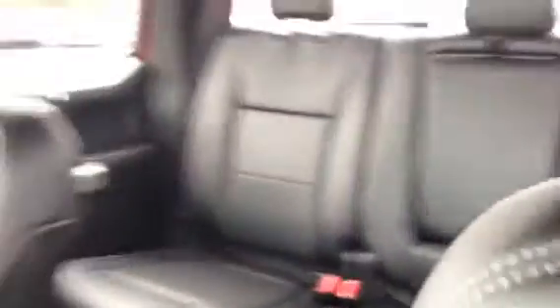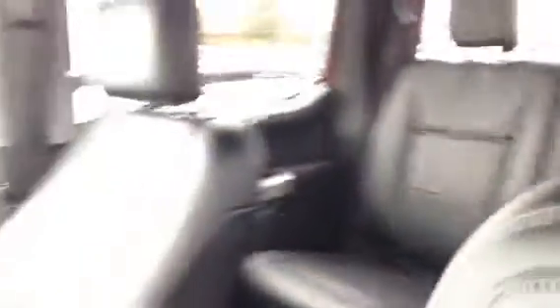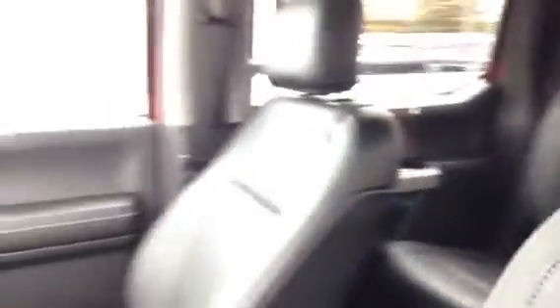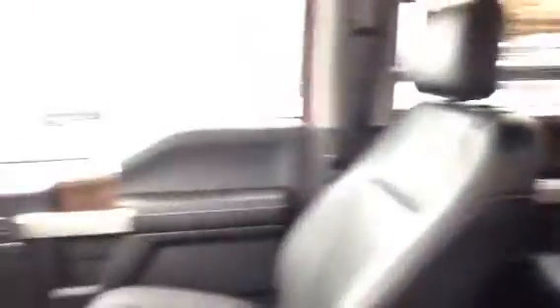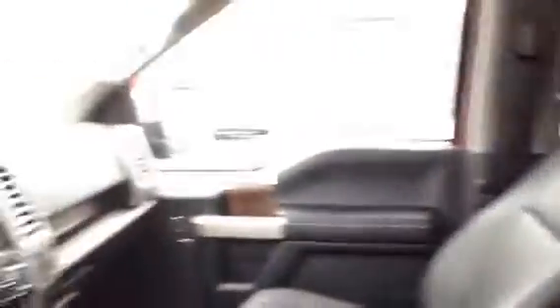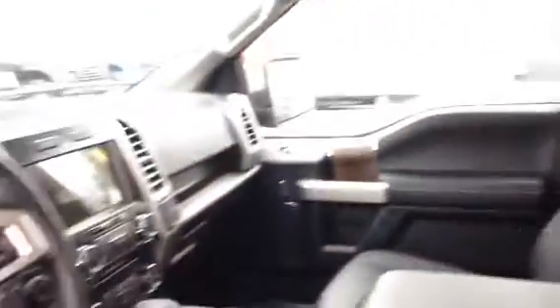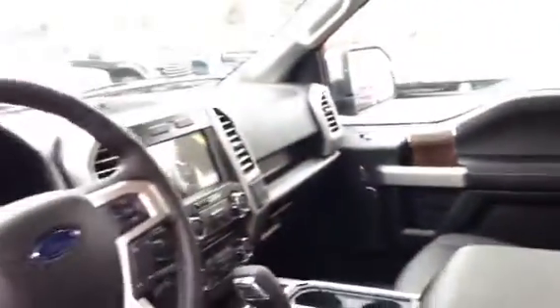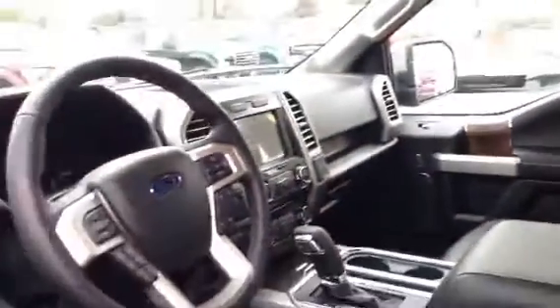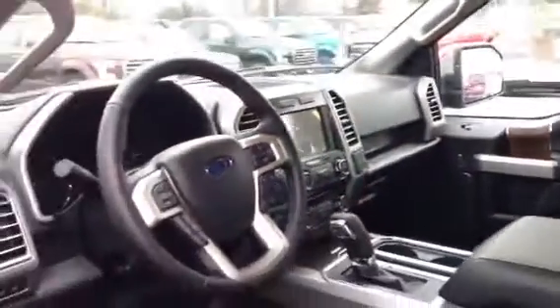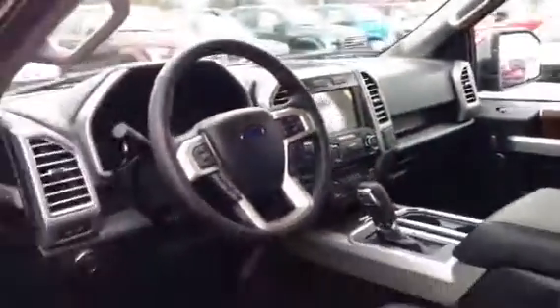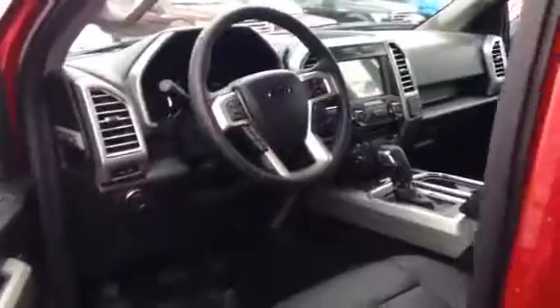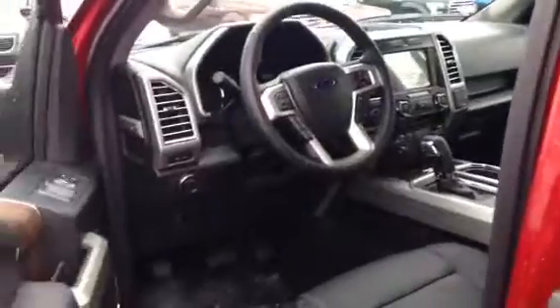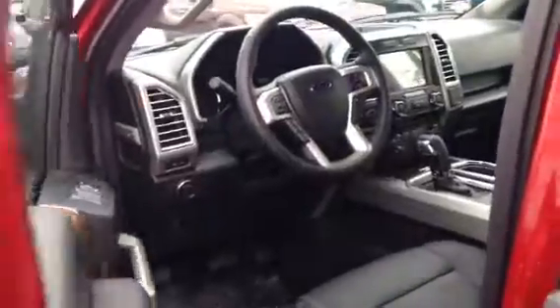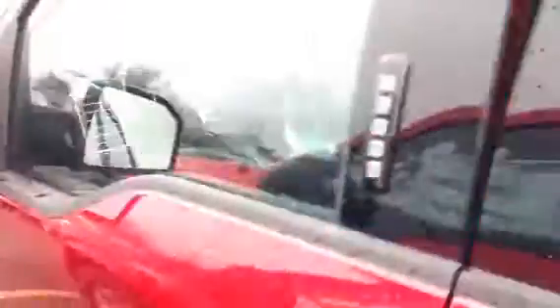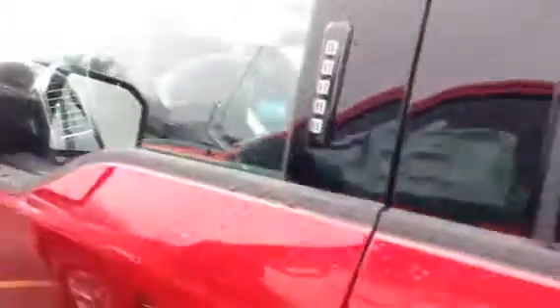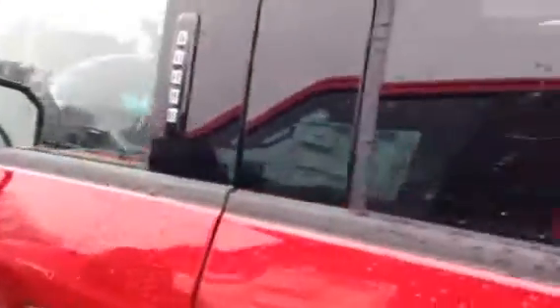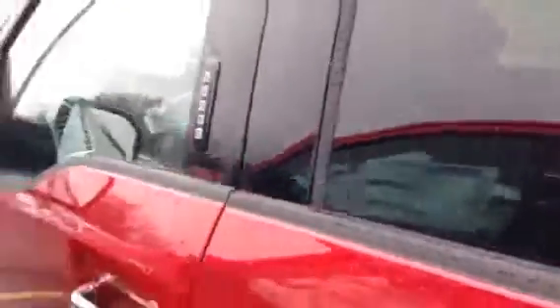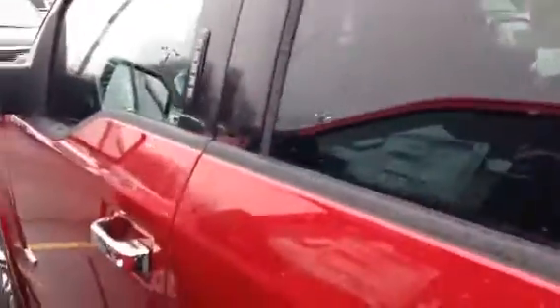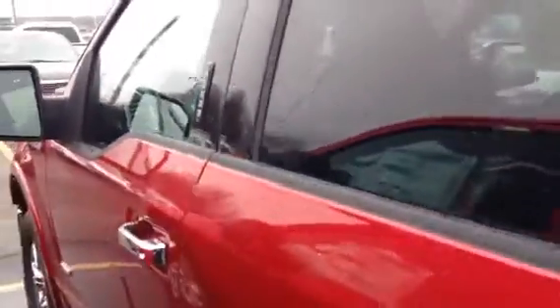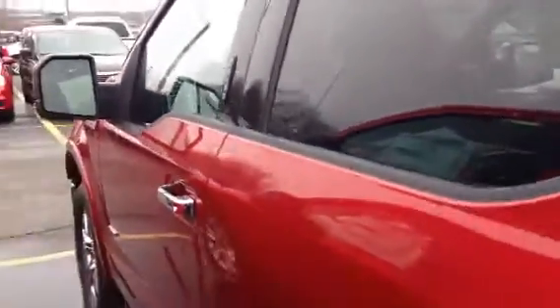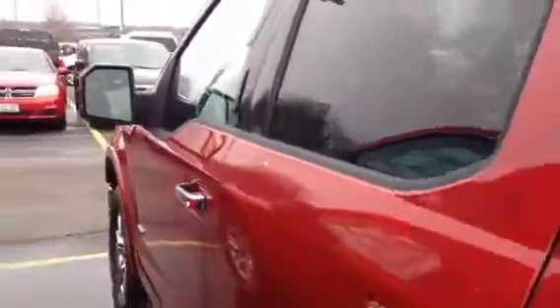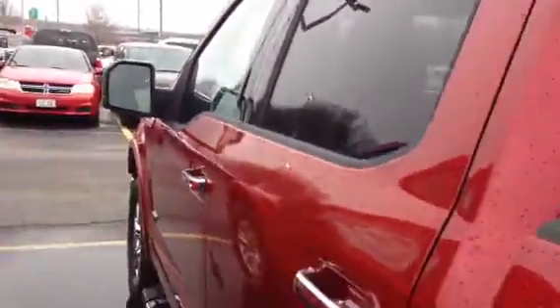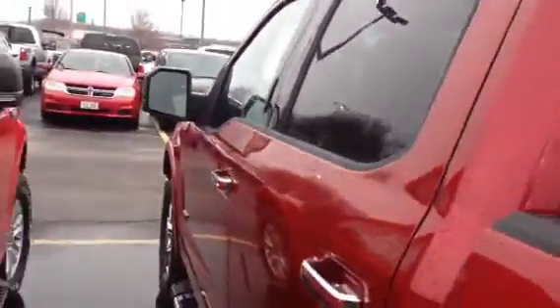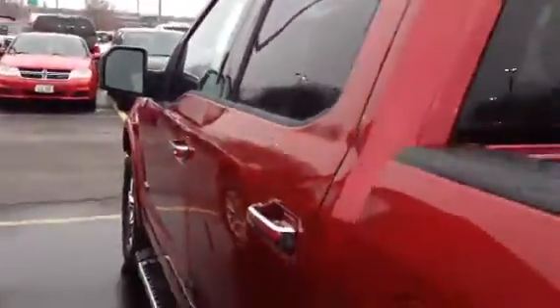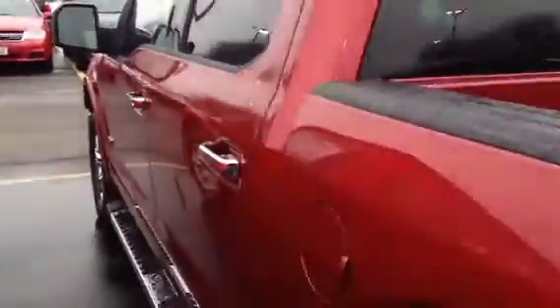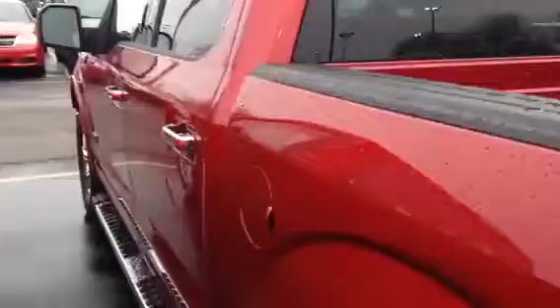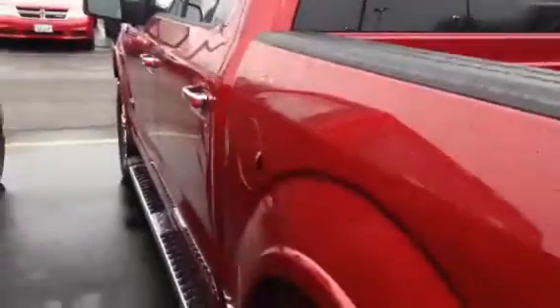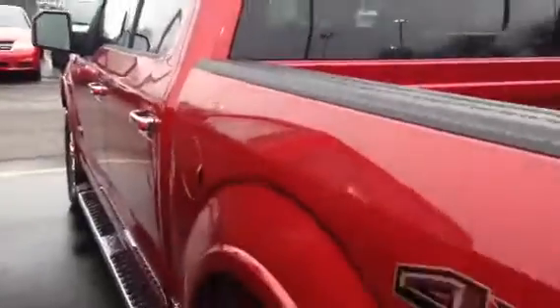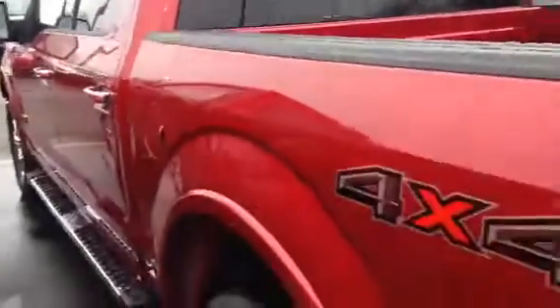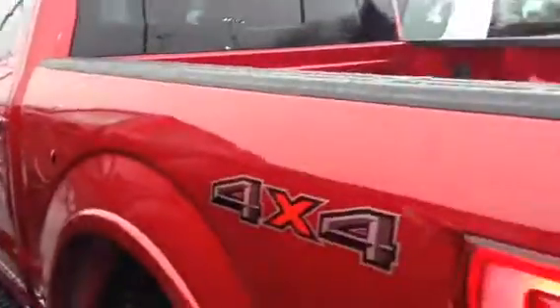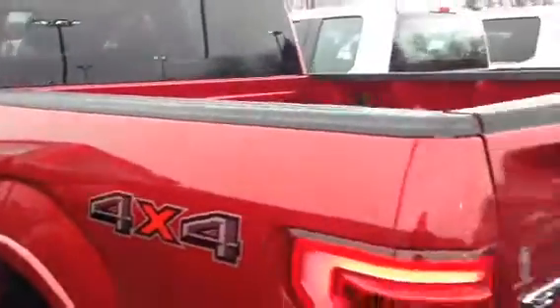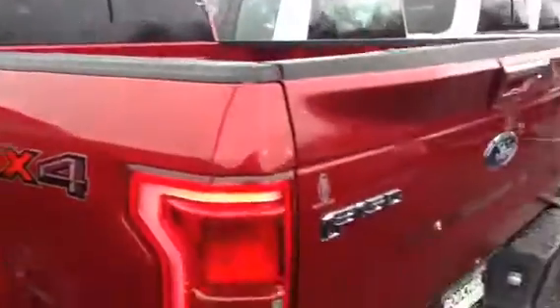Give me a call here at 608-754-5511 to set up your VIP test drive here in this beautiful ruby red F-150 Lariat.